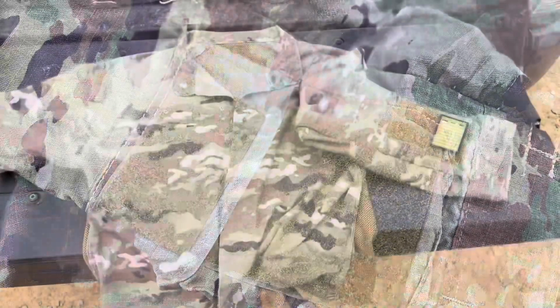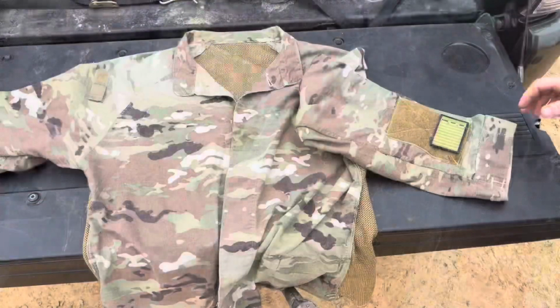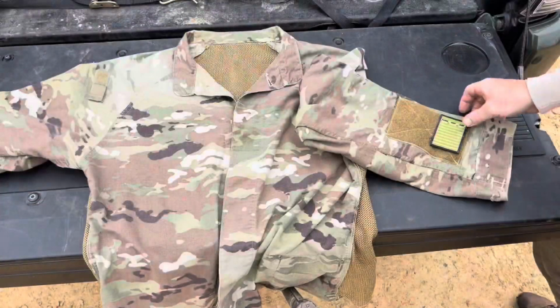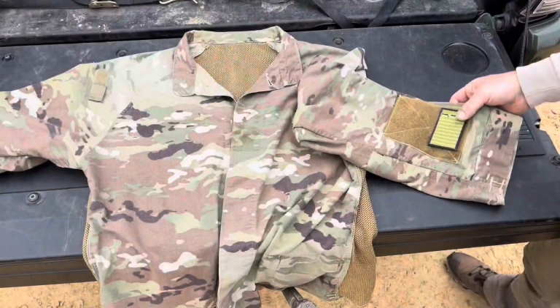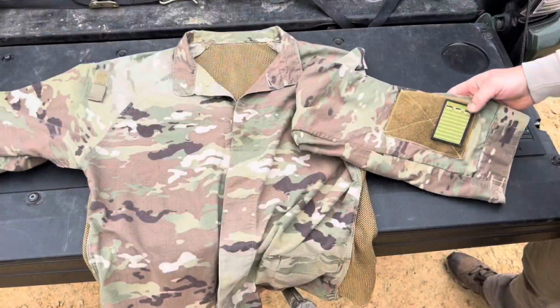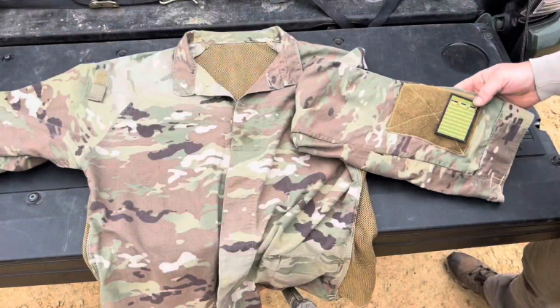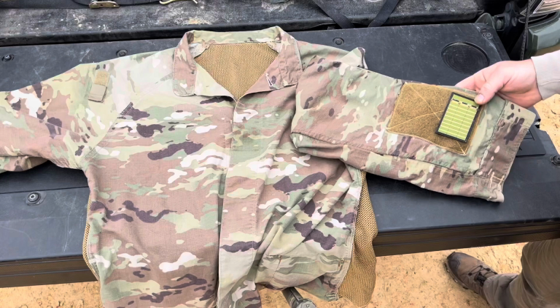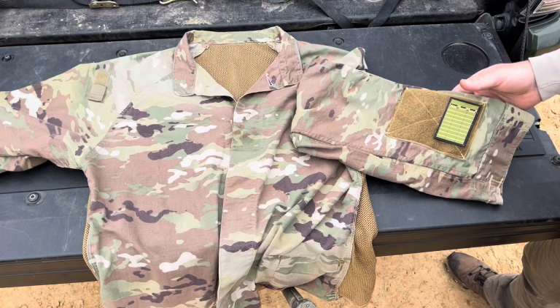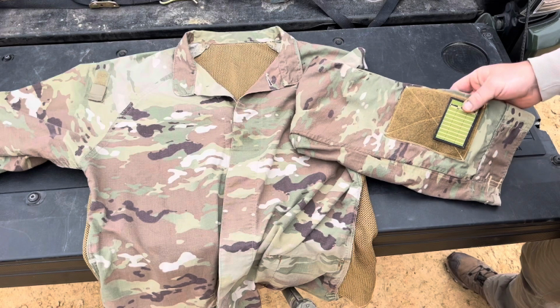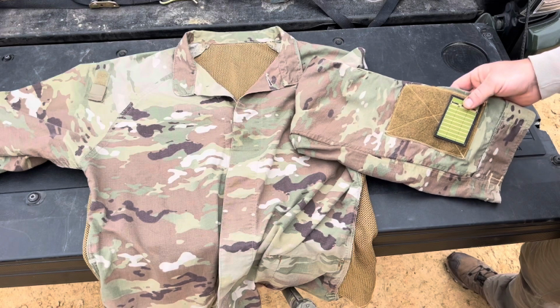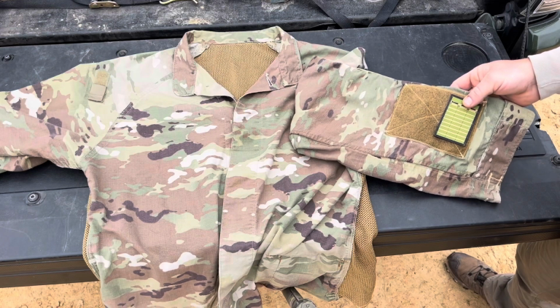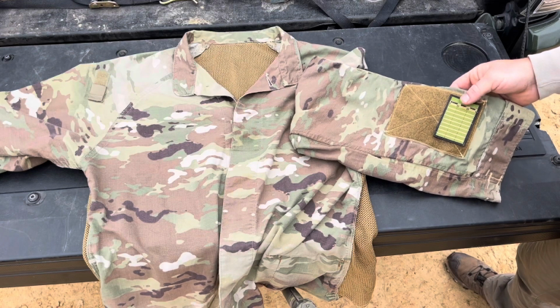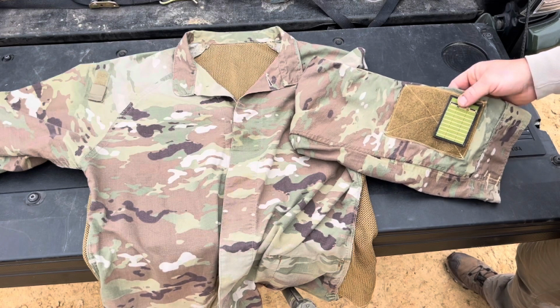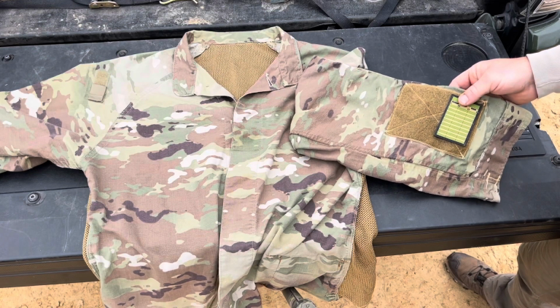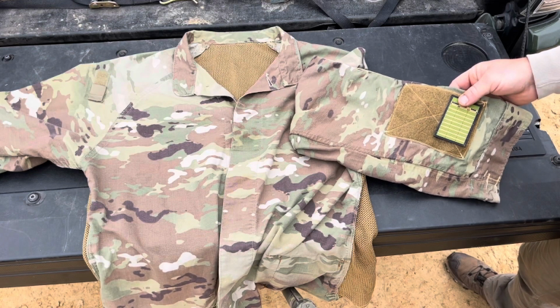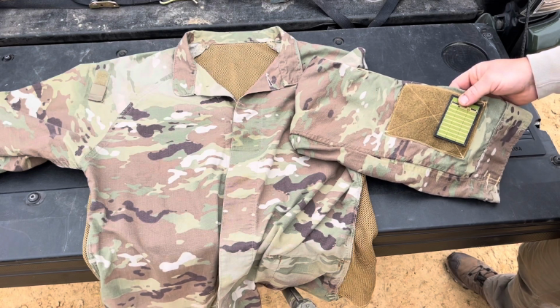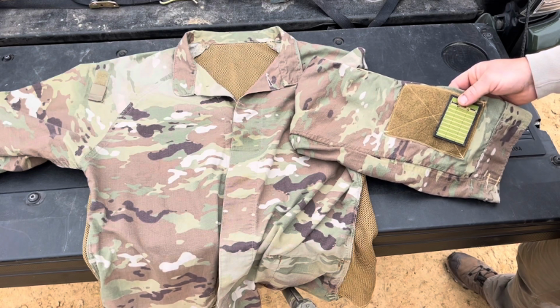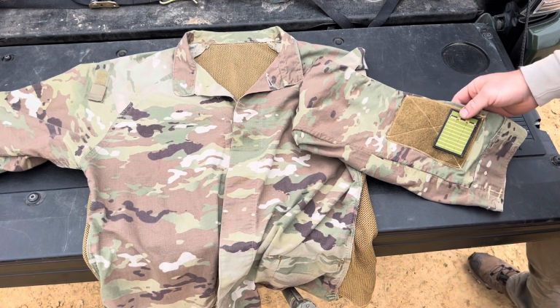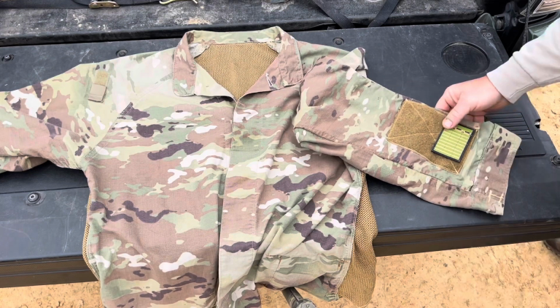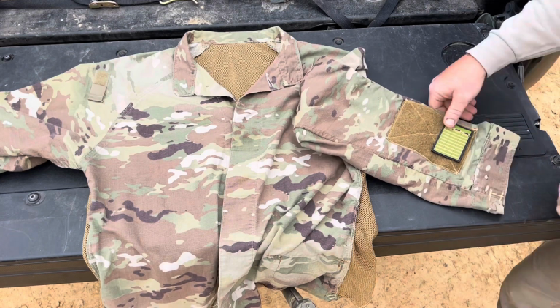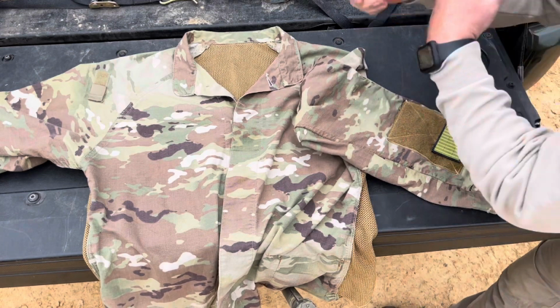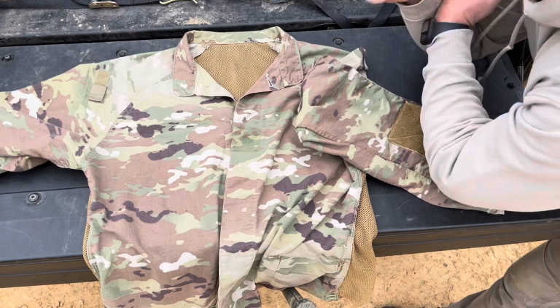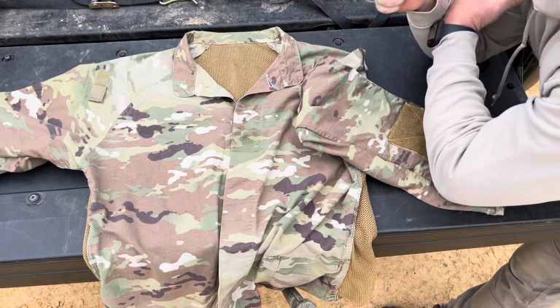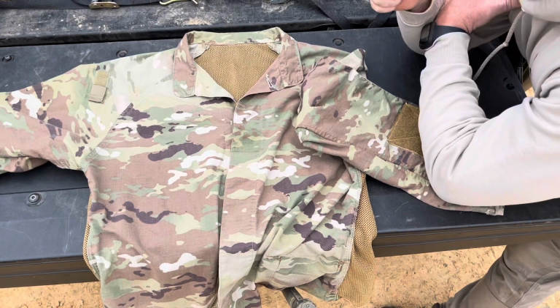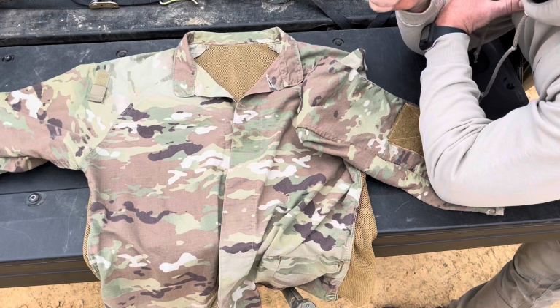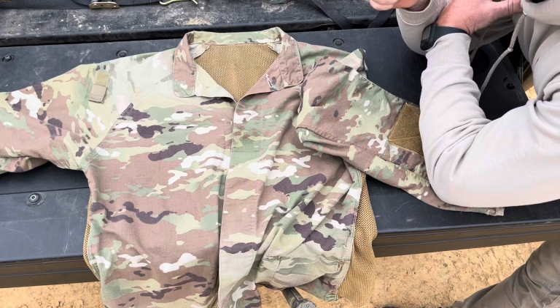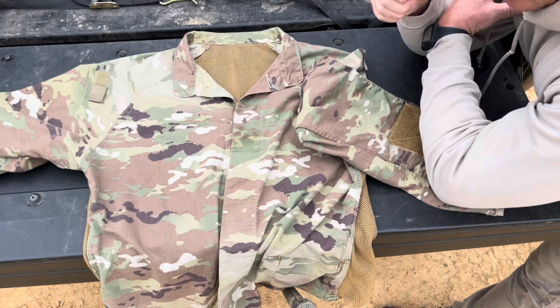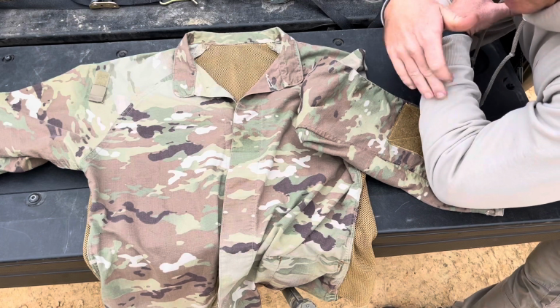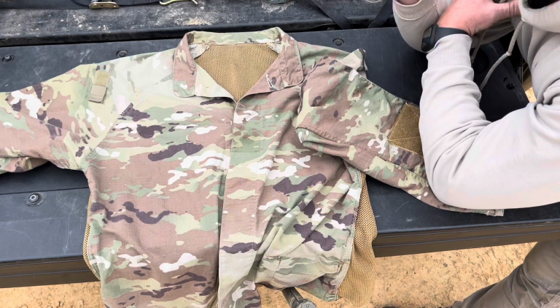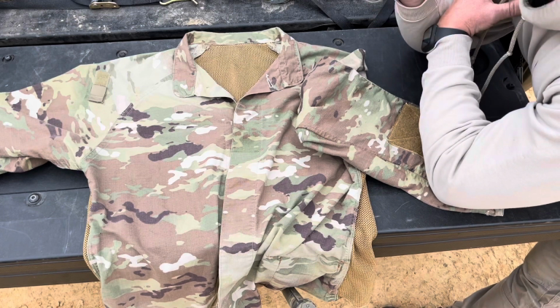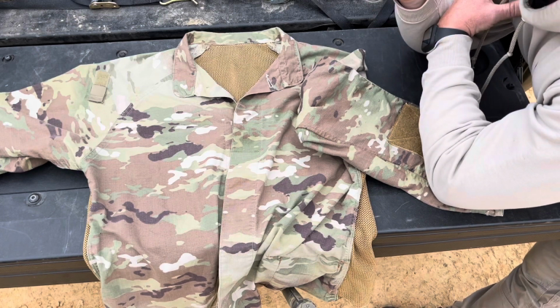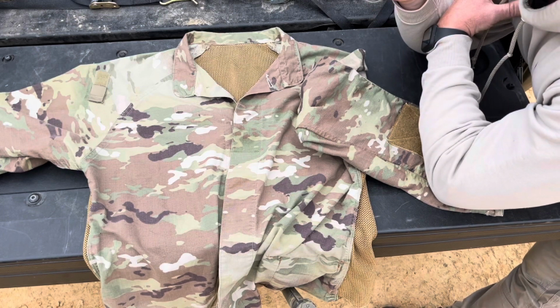On this side I had them put a velcro panel. I wanted a place for a dope chart or a wrist coach, so when you're shooting and you're in position like this, you can look down and you have your dope right there.